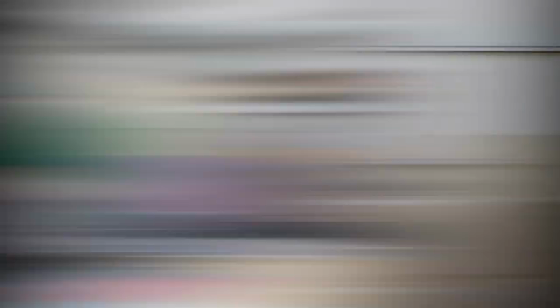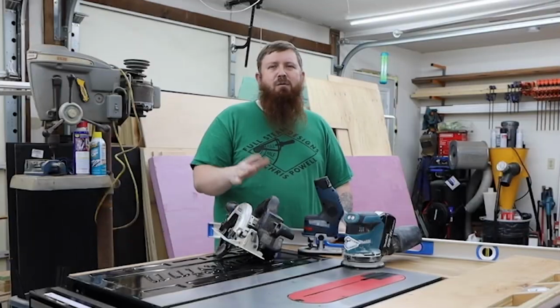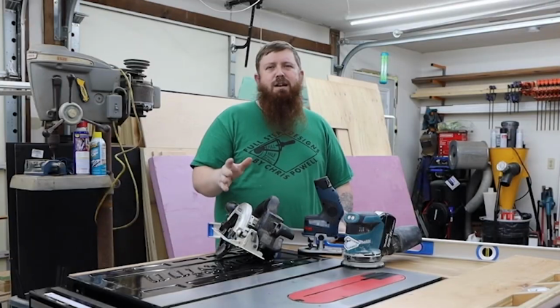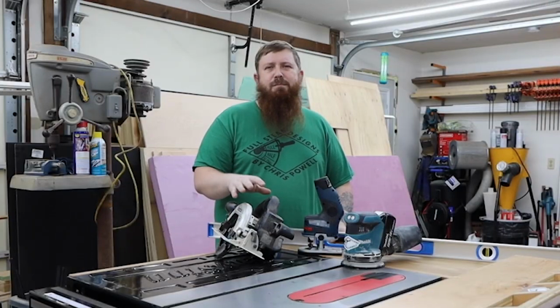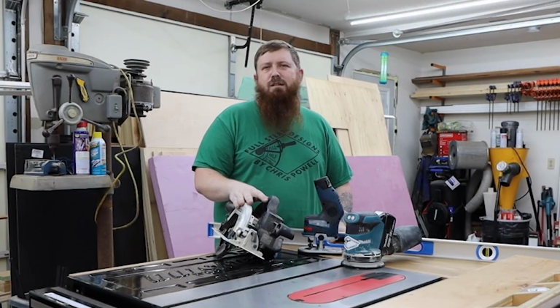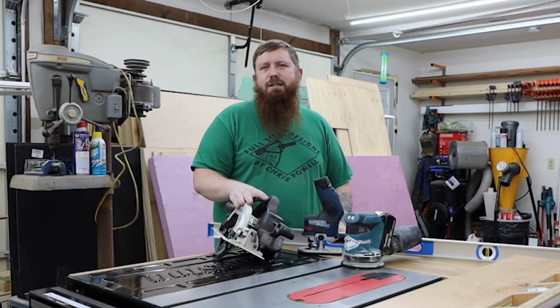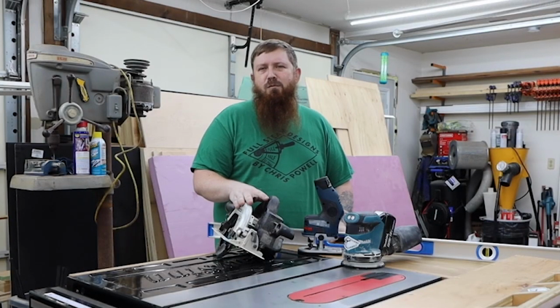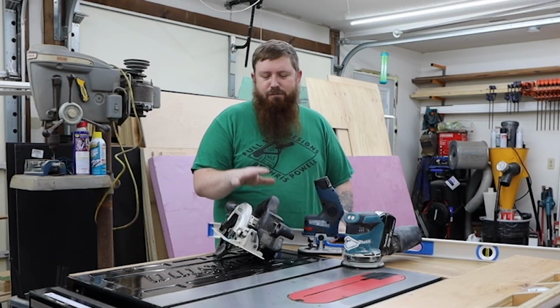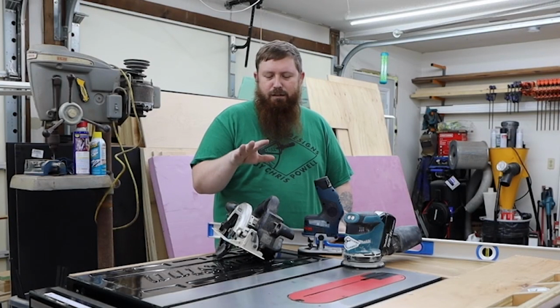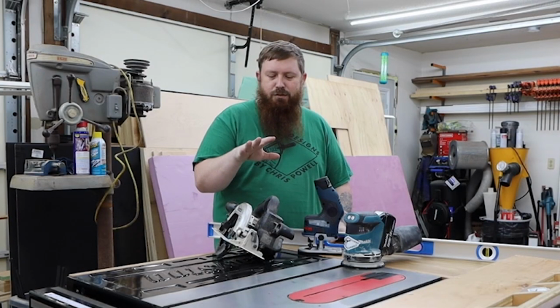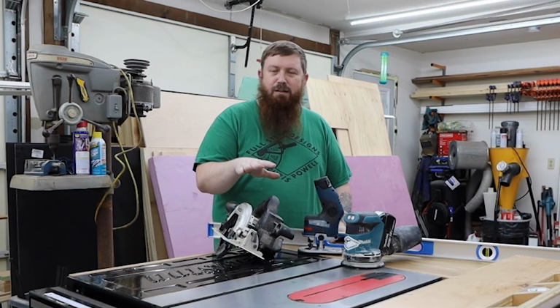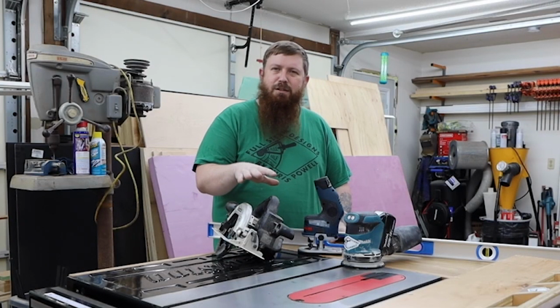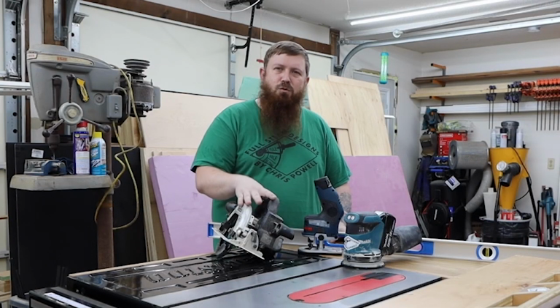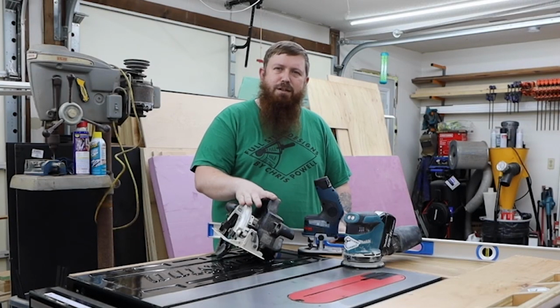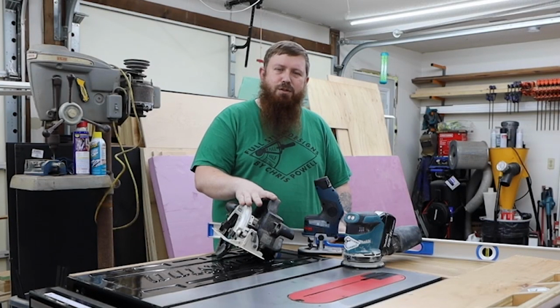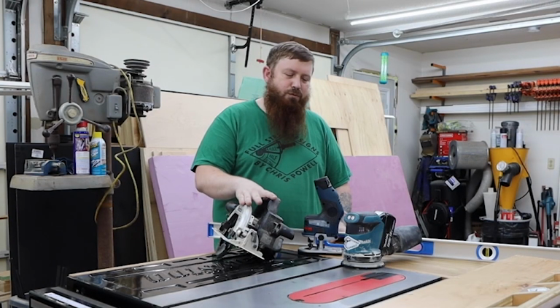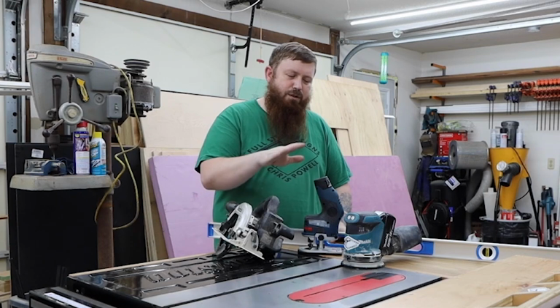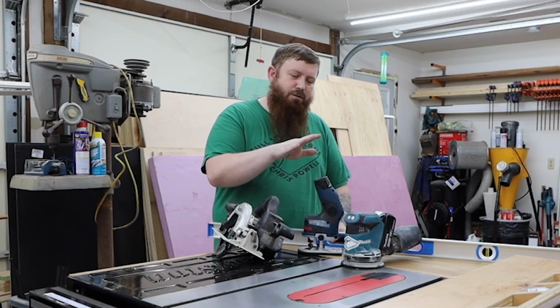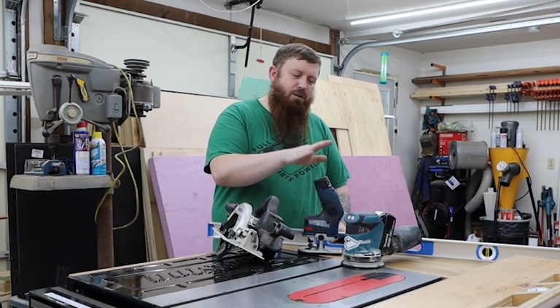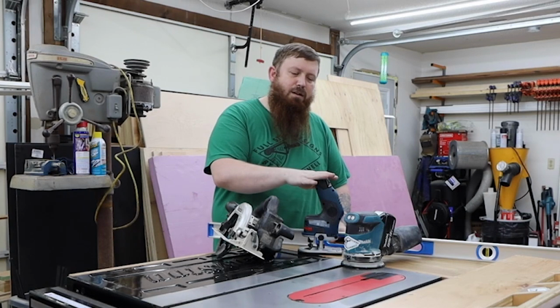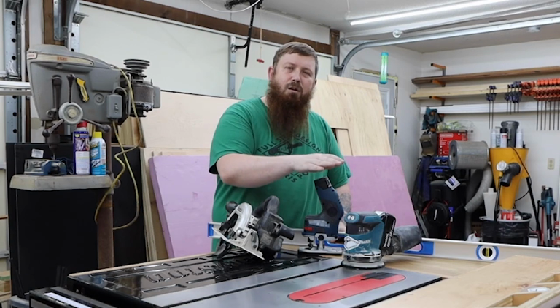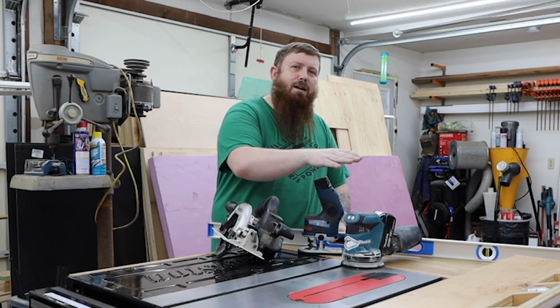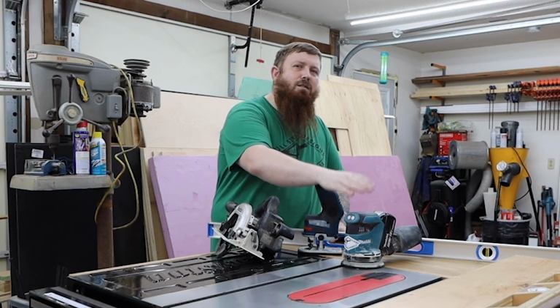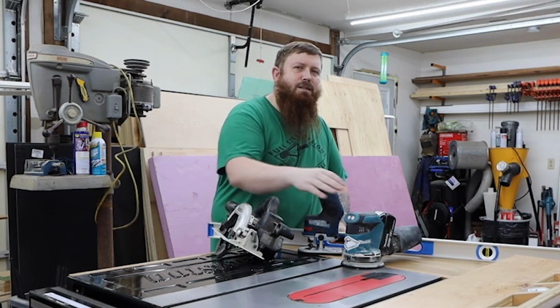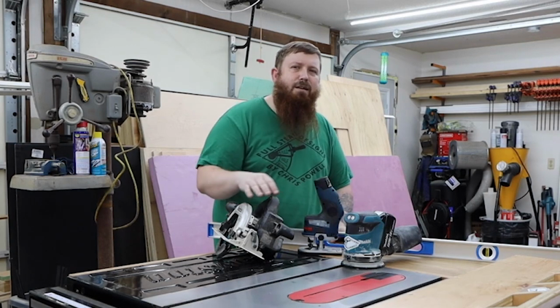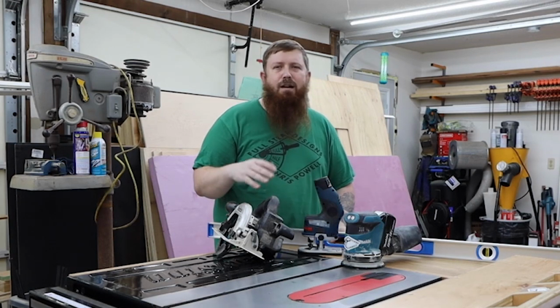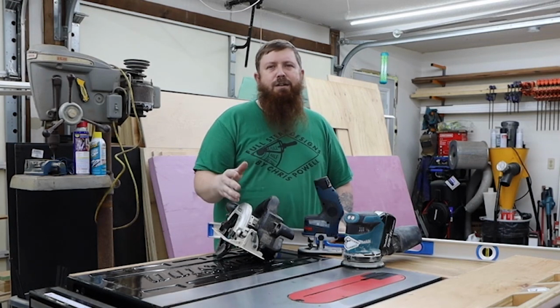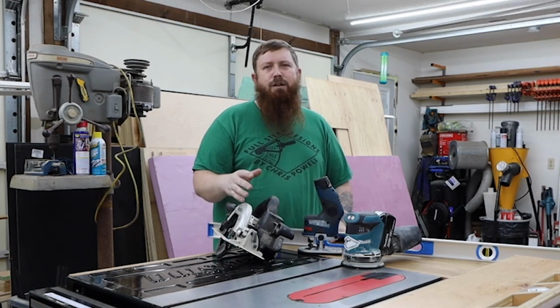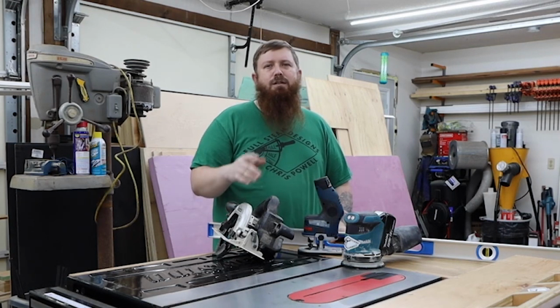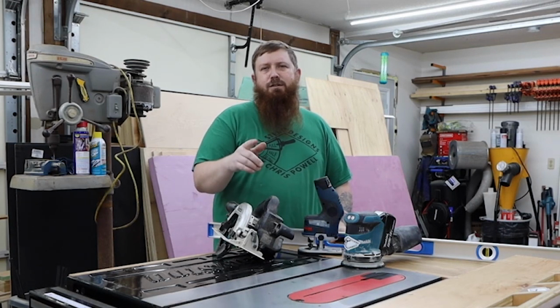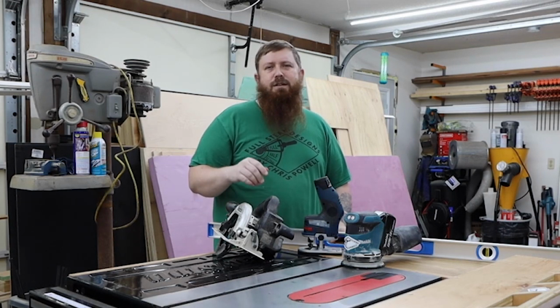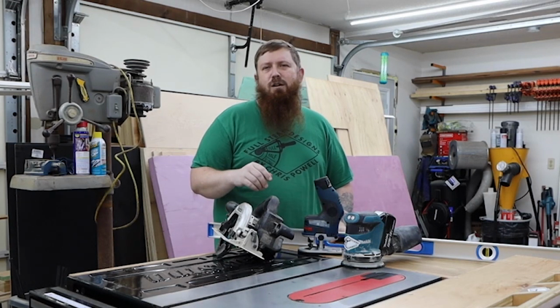I want to try to keep this a little DIY friendly, so I'm going to limit the tools I use to a circular saw, a router, a sander, and a drill. So let's get to work.